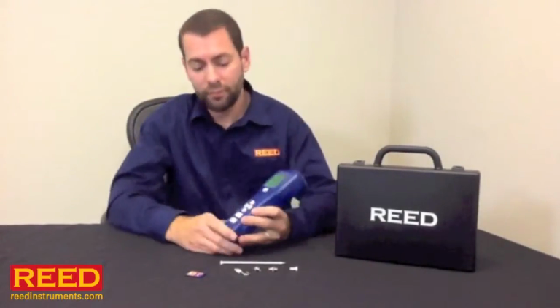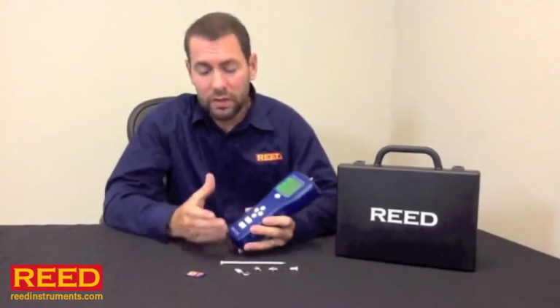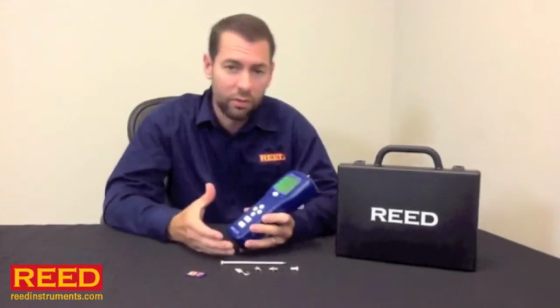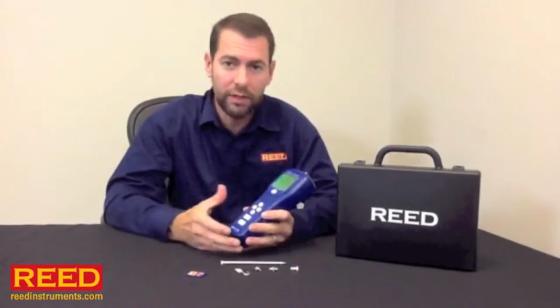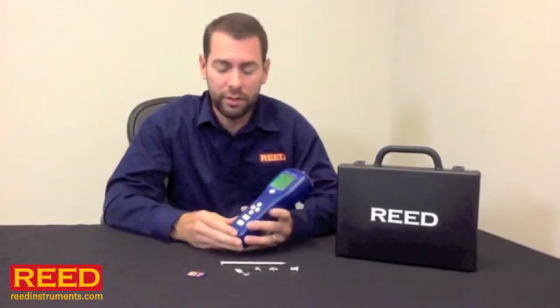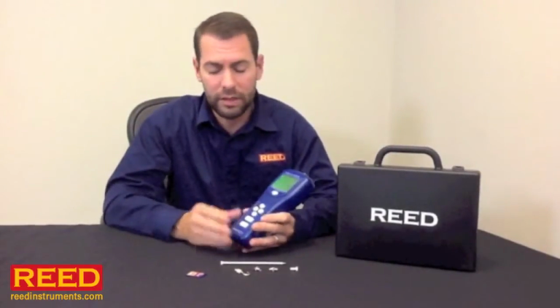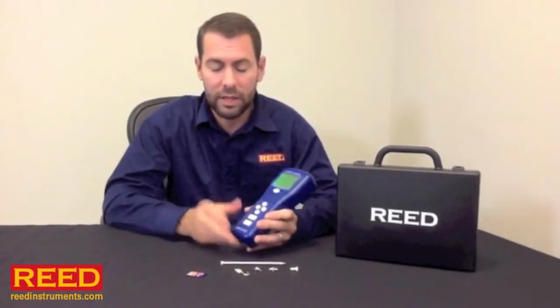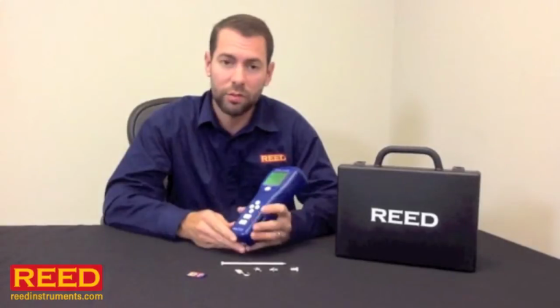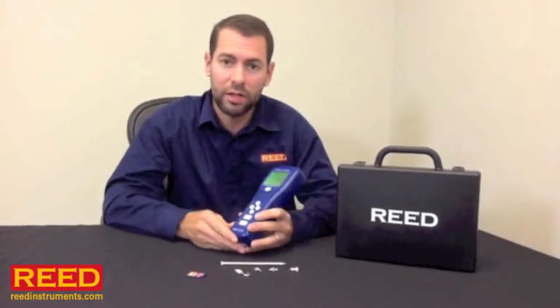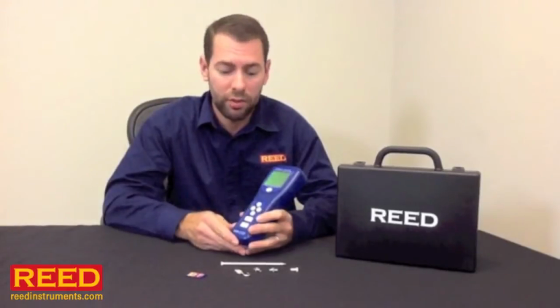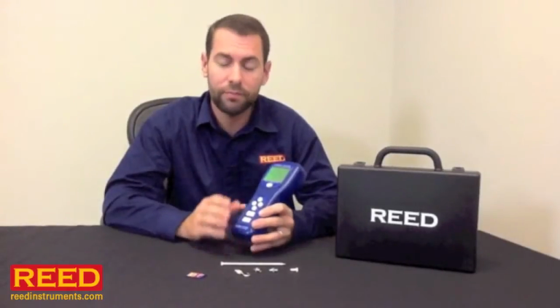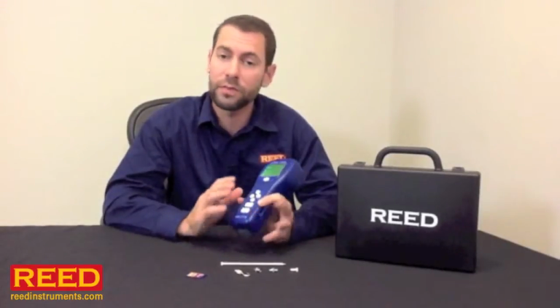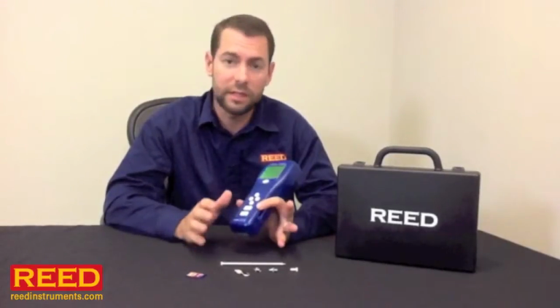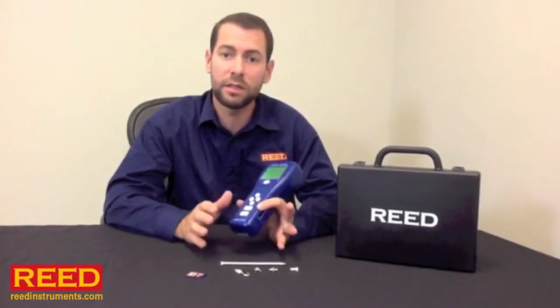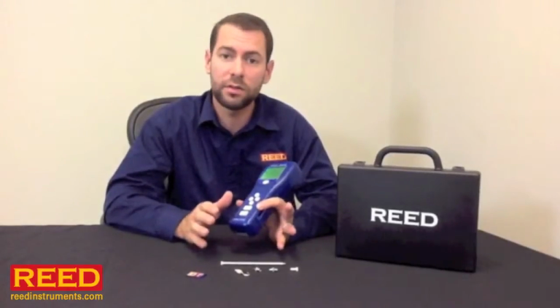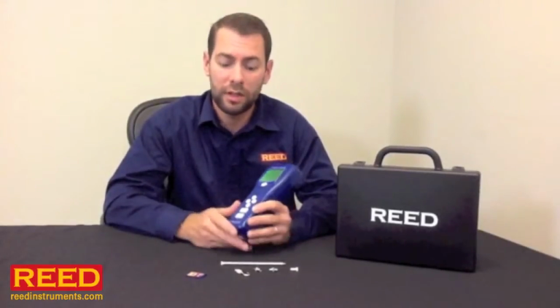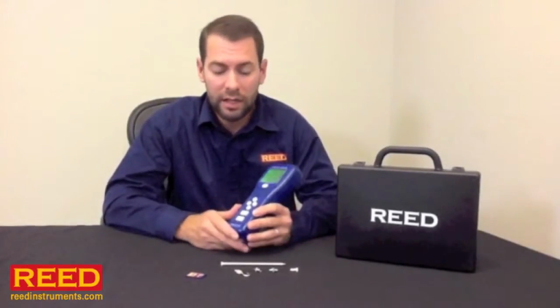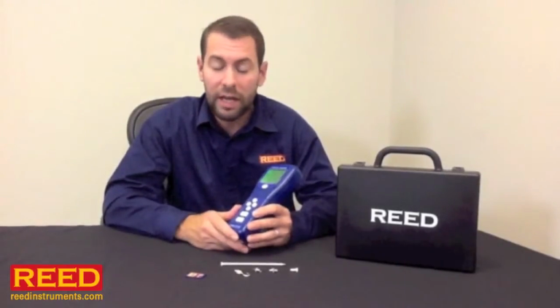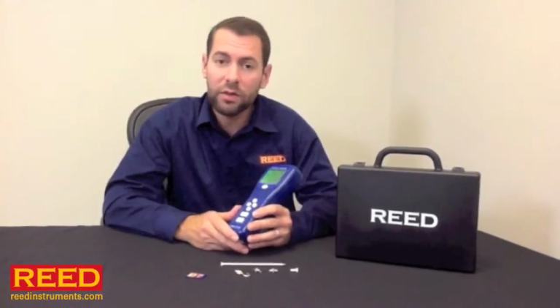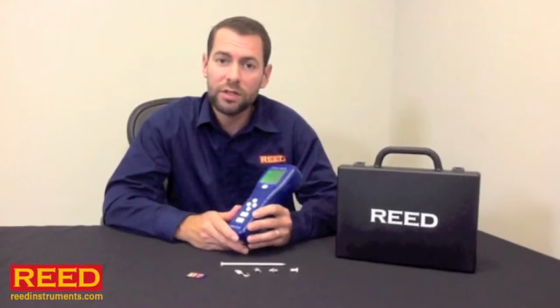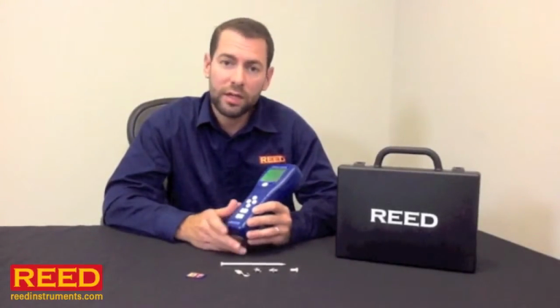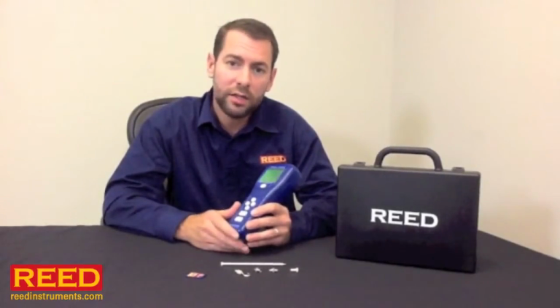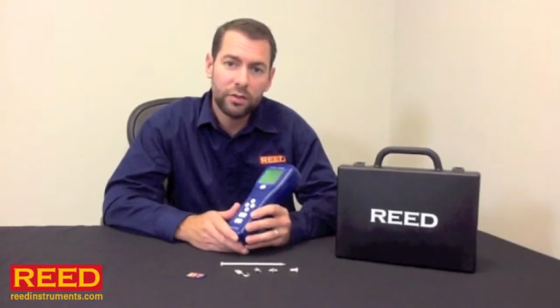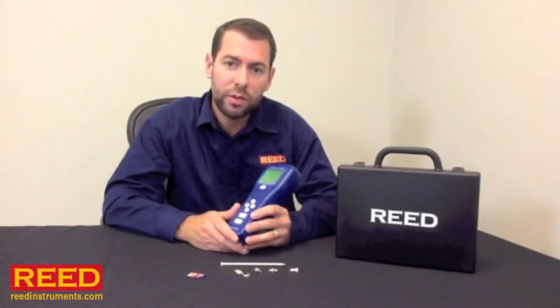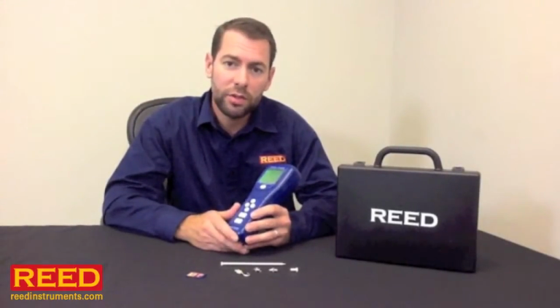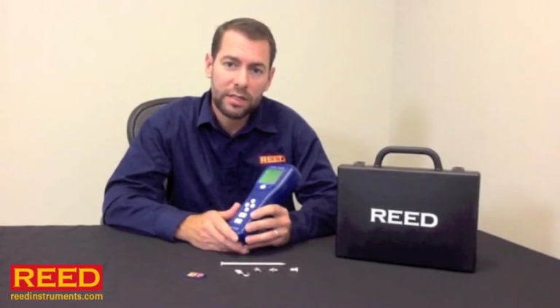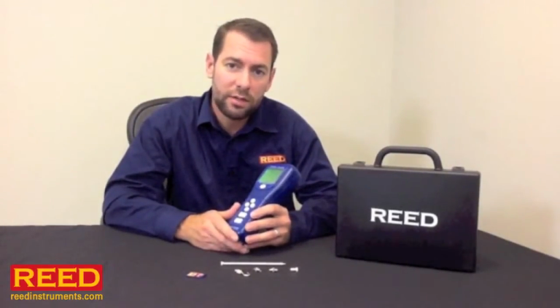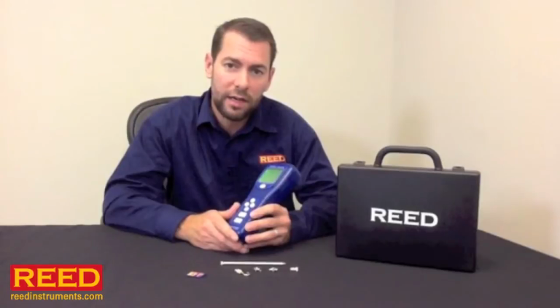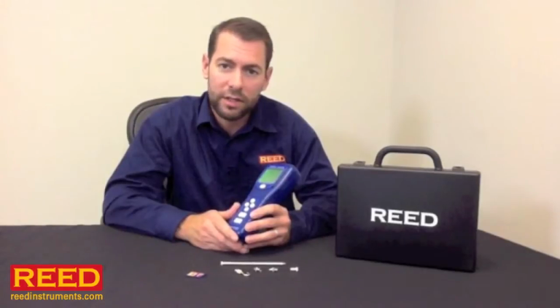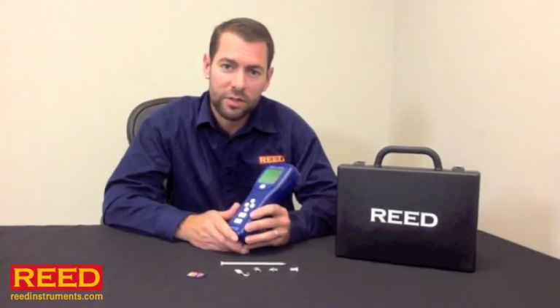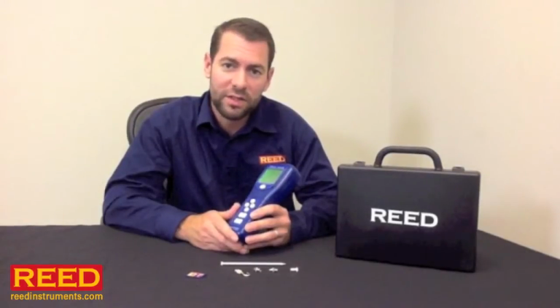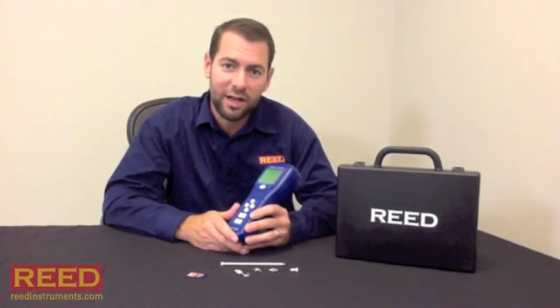It's a great unit, exceptional price point, it's easy to use. If you have any questions contact your local distributor or check us out online at ReedInstruments.com.